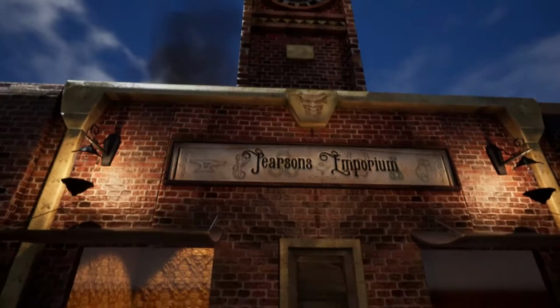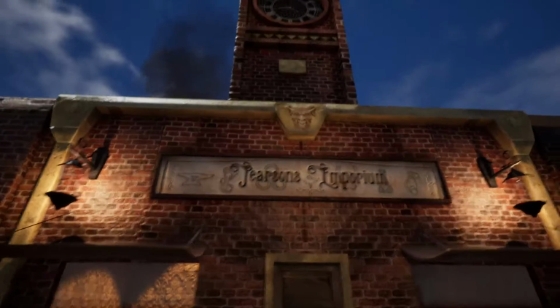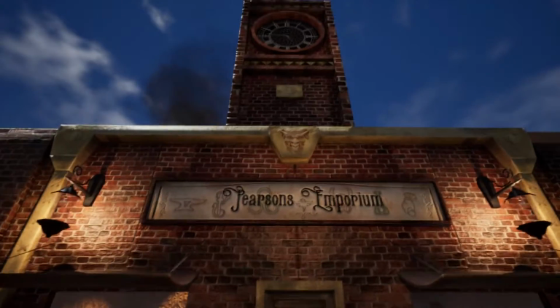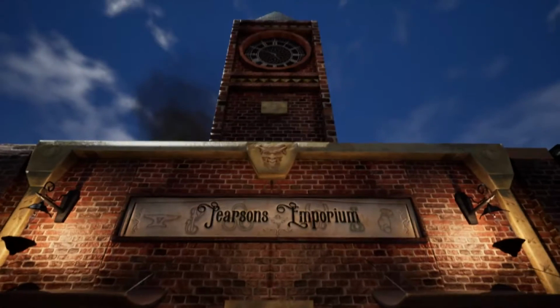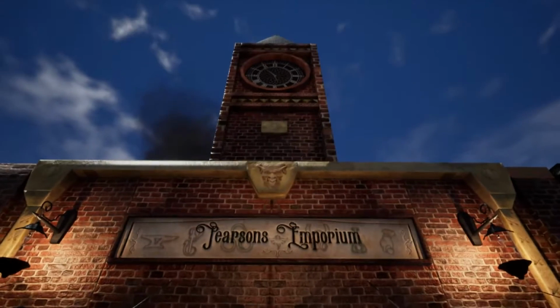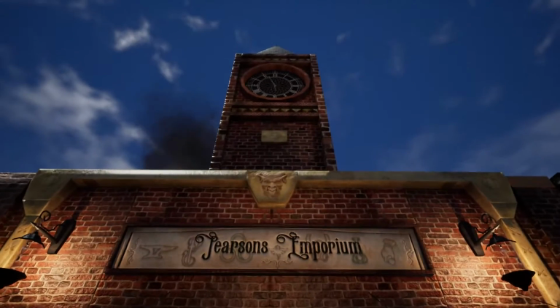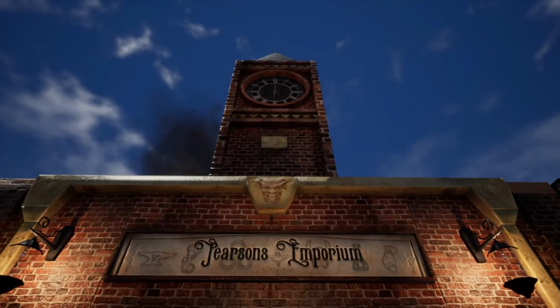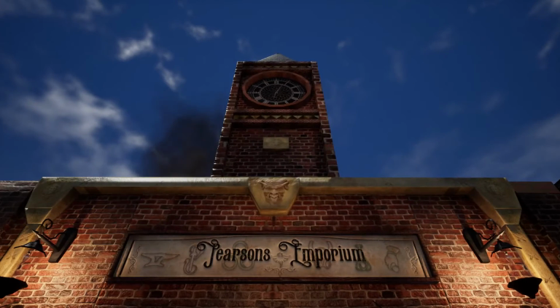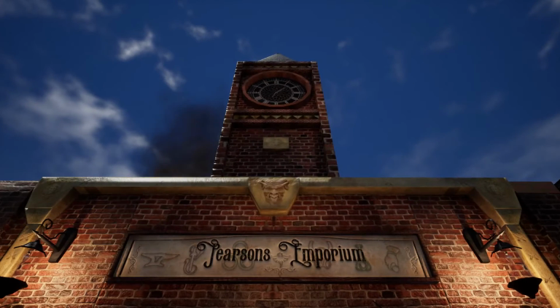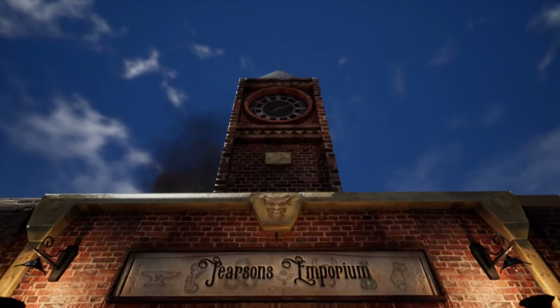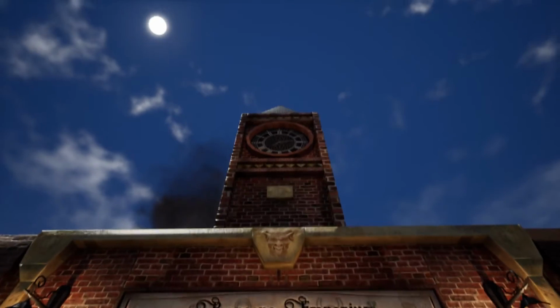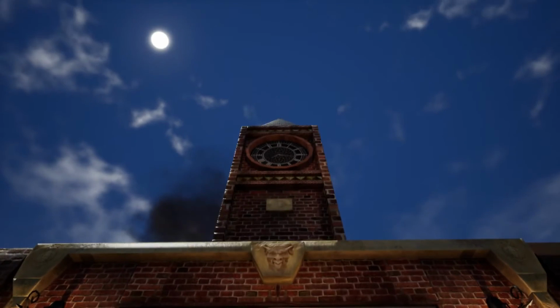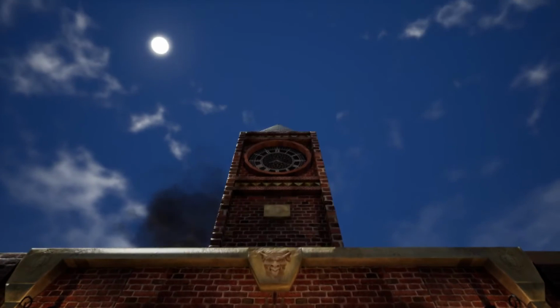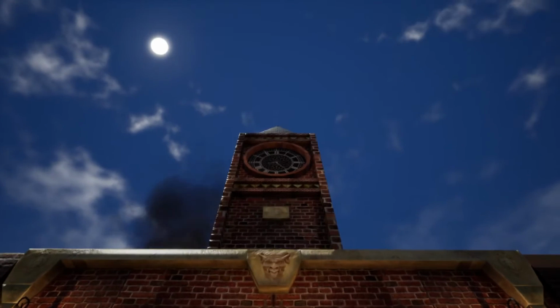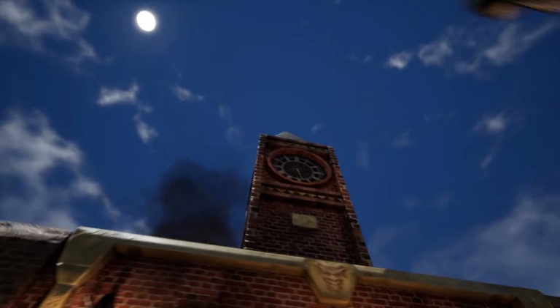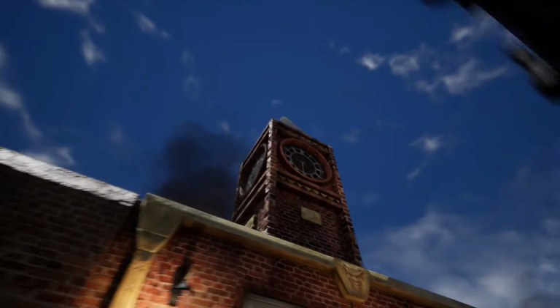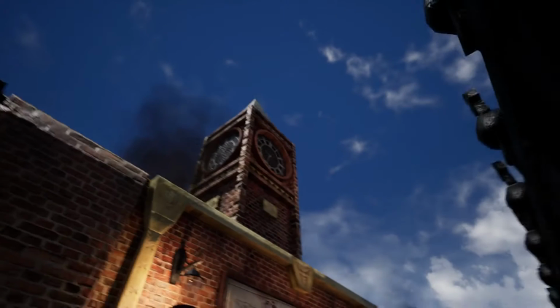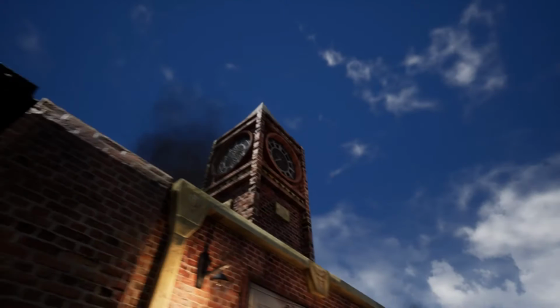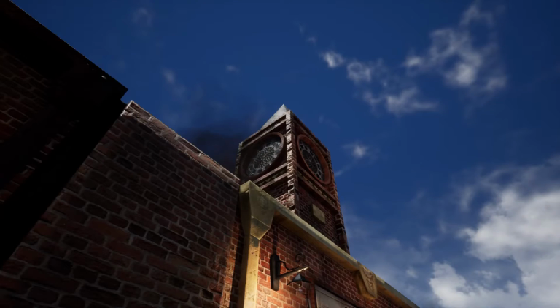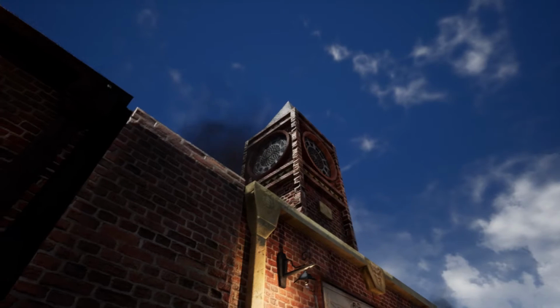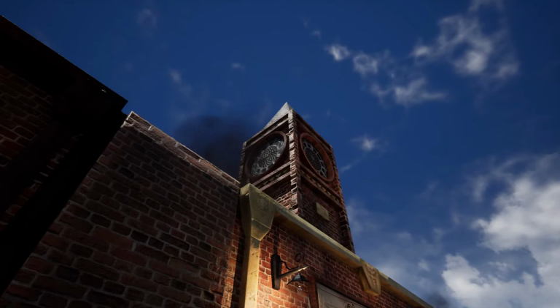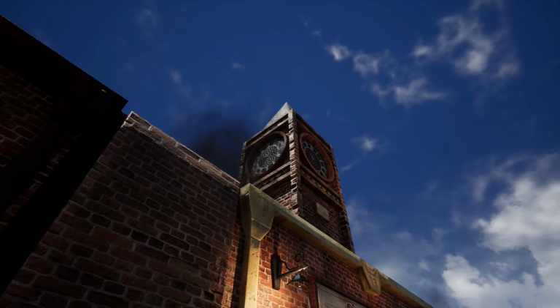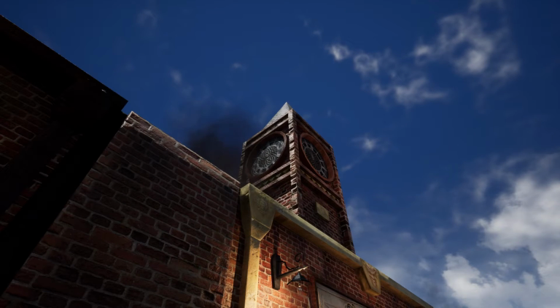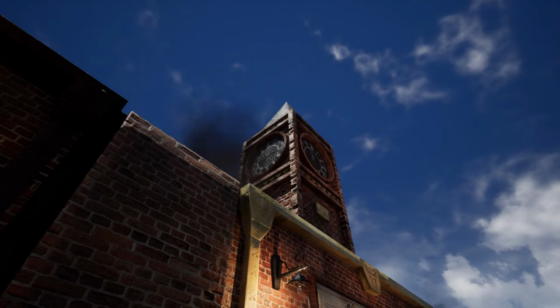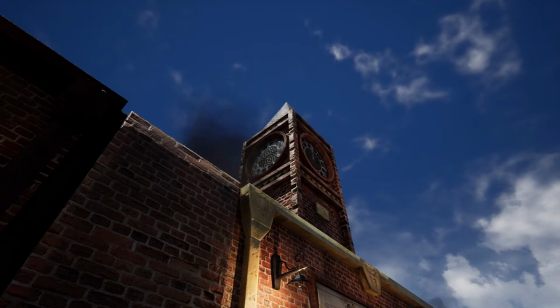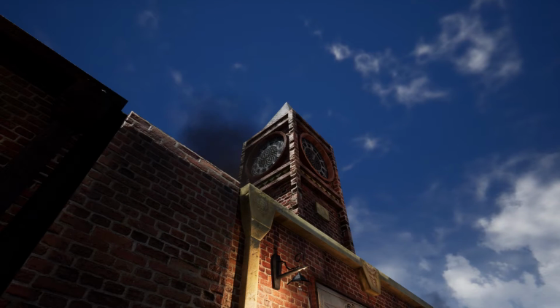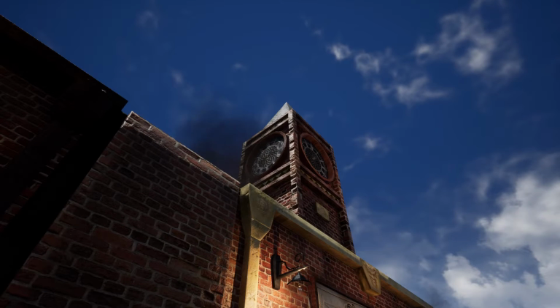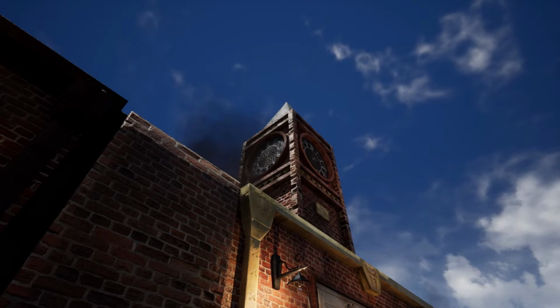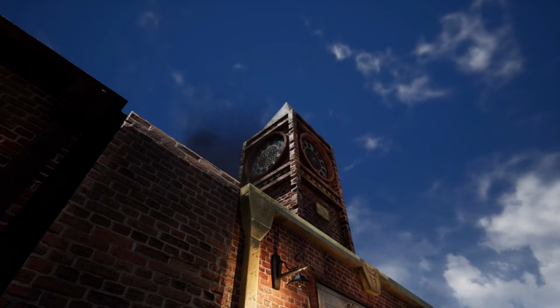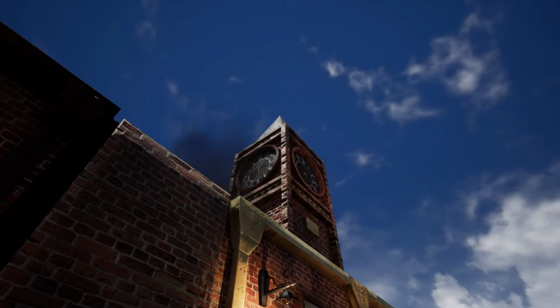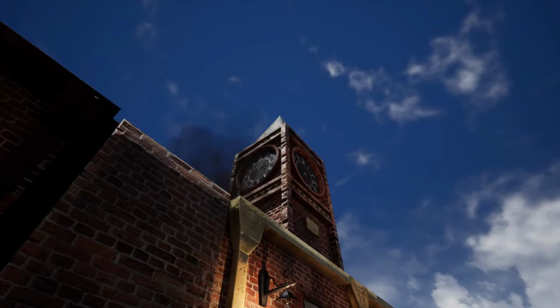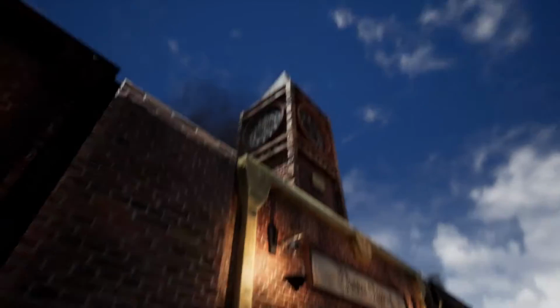The centrepiece building — Pearson's Emporium. Playing with blueprints again, I wanted the clock to spin, and I made it happen.